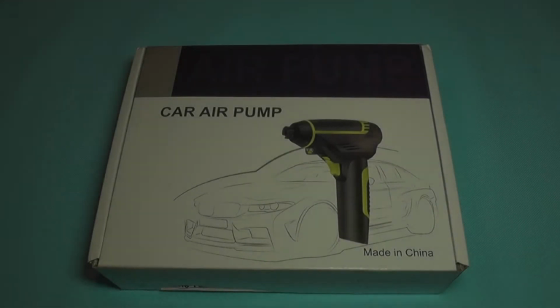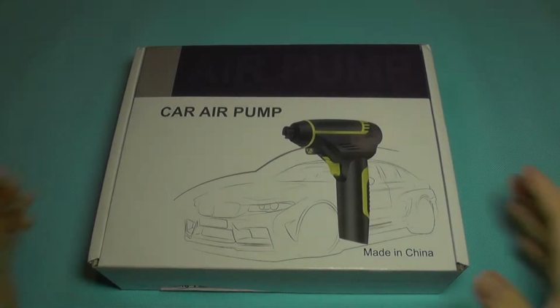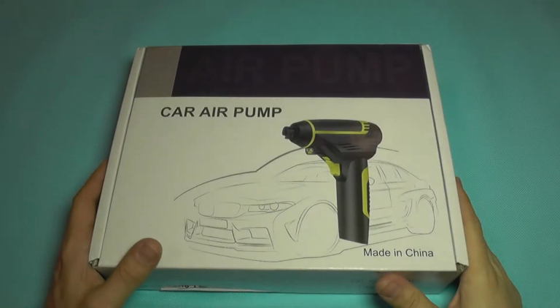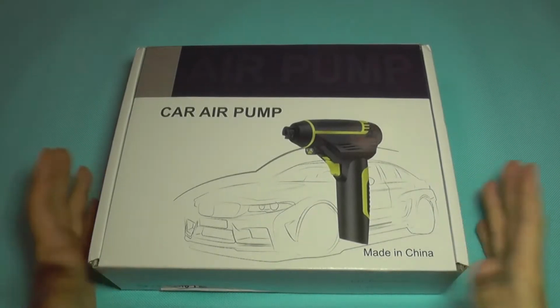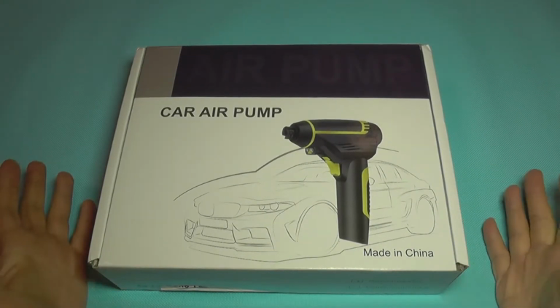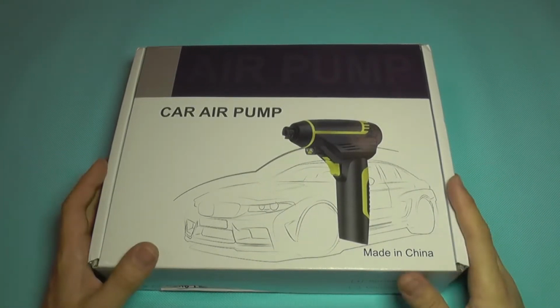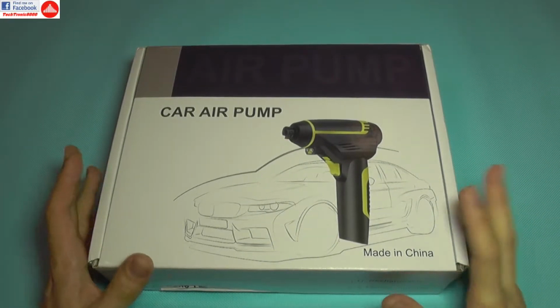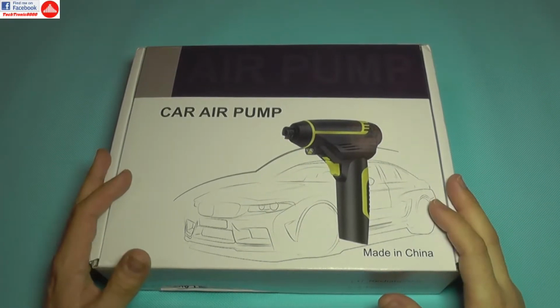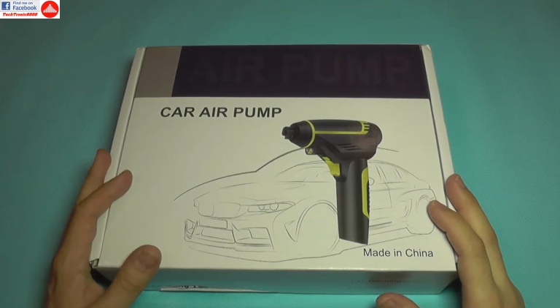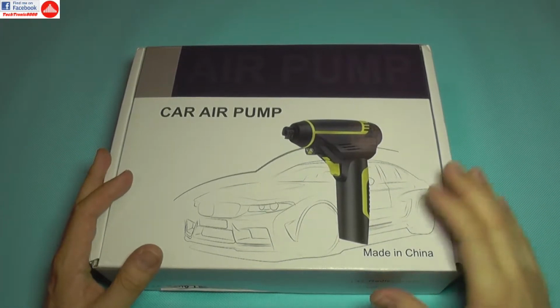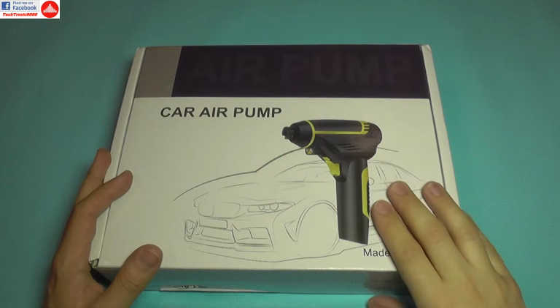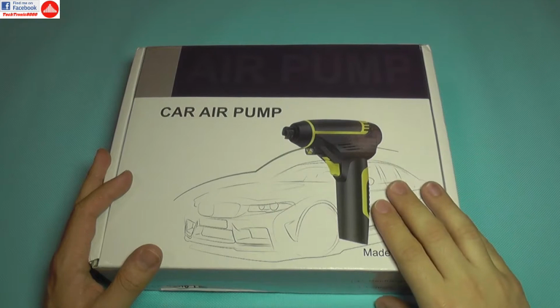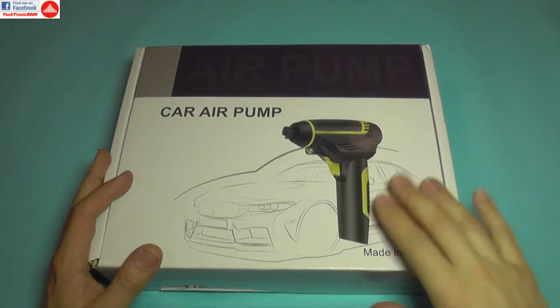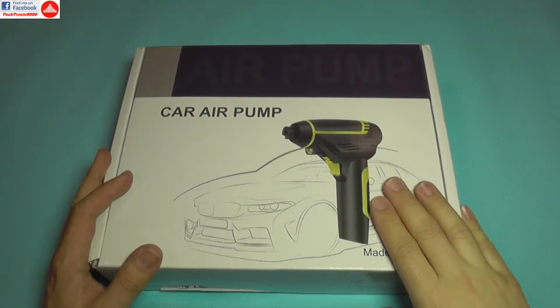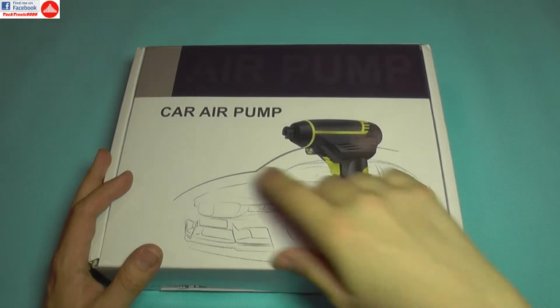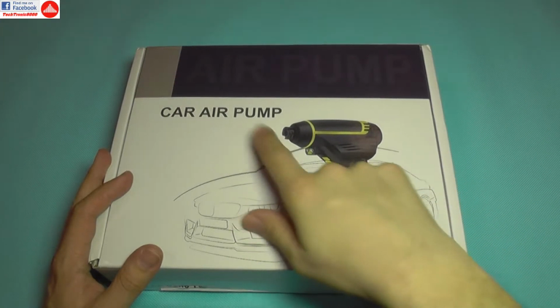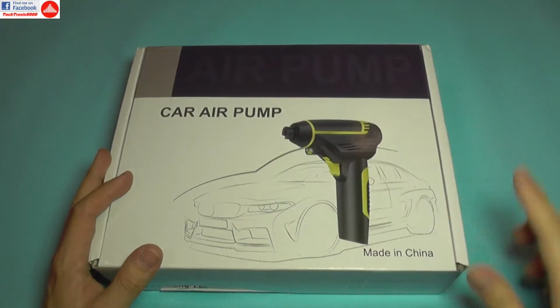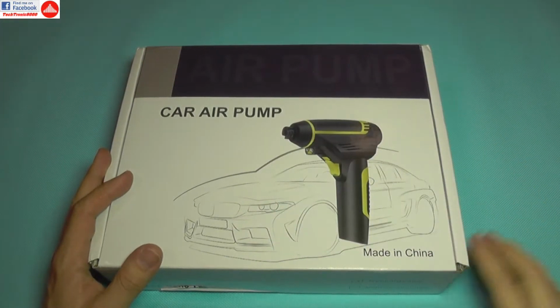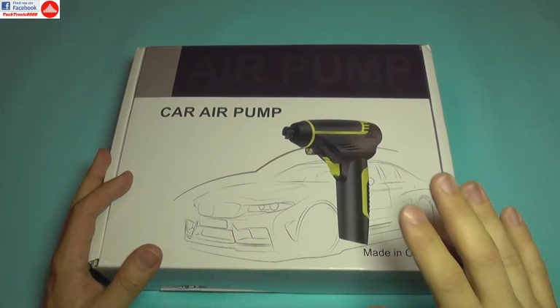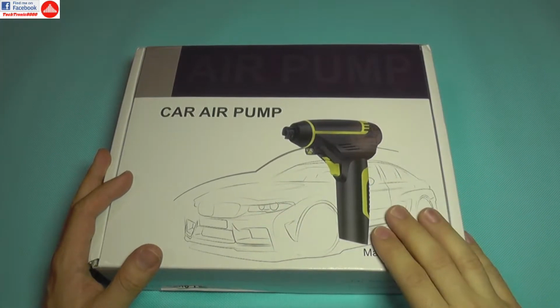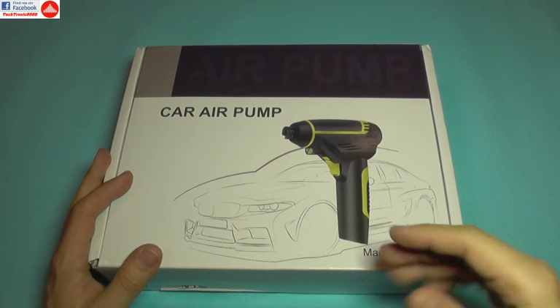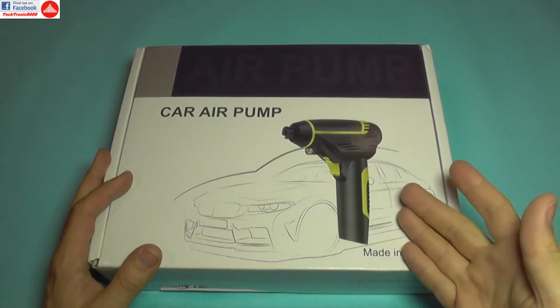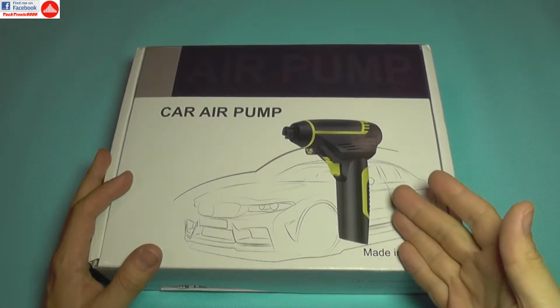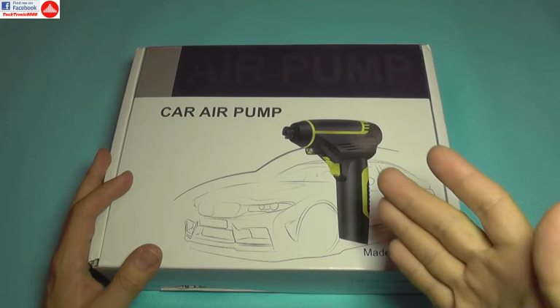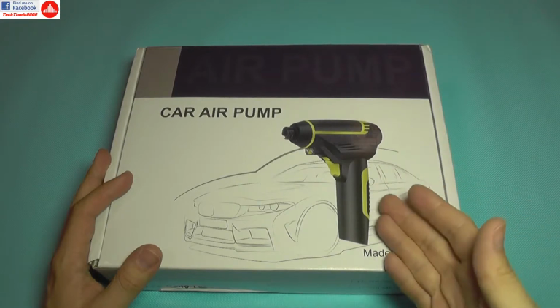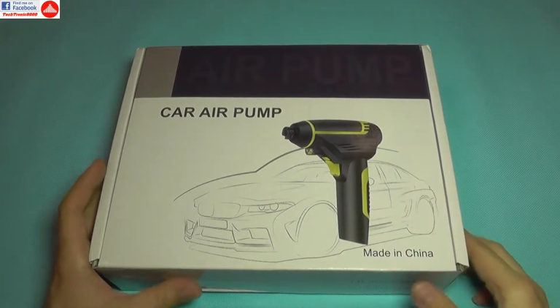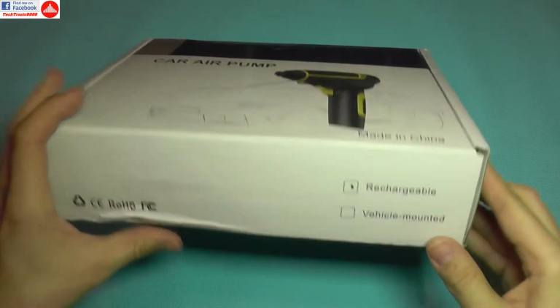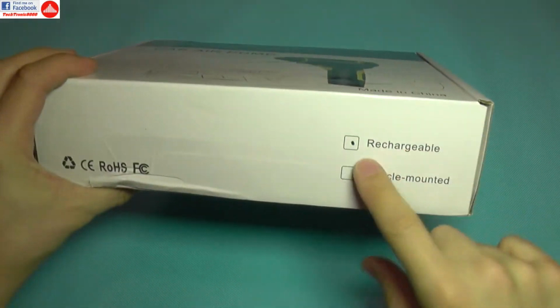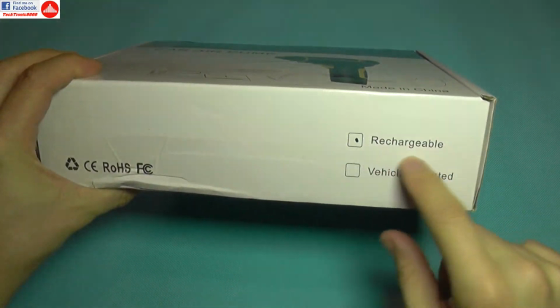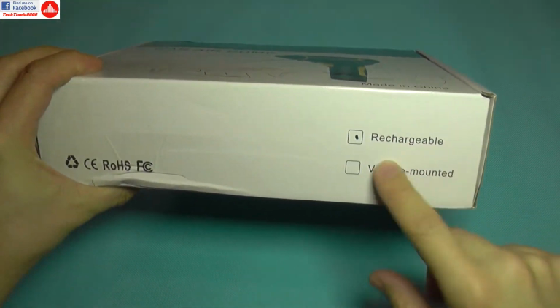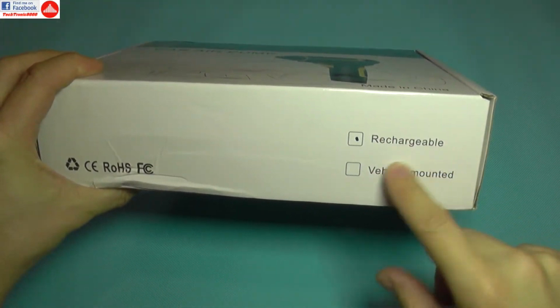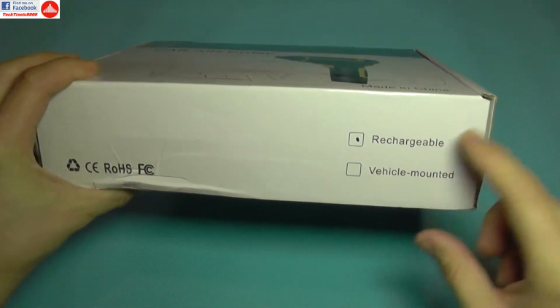Hello everyone, today I have a very interesting tool to show you. This is not a regular car air pump — this is a rechargeable and portable air pump and it has a built-in battery.